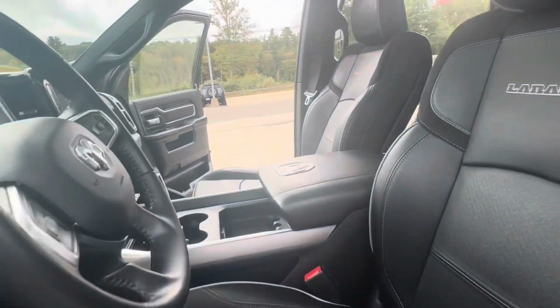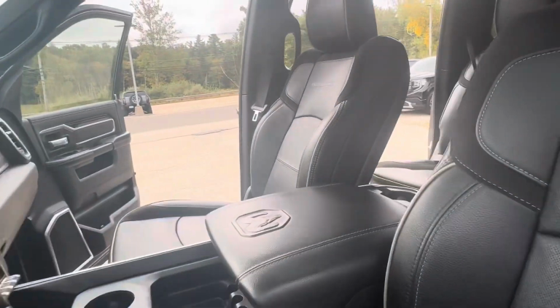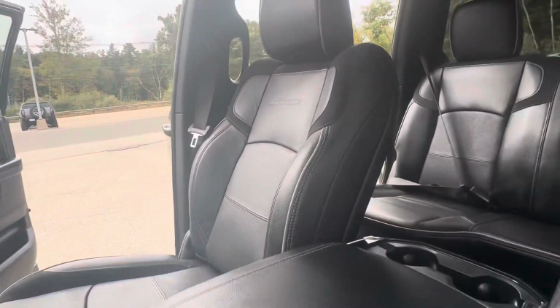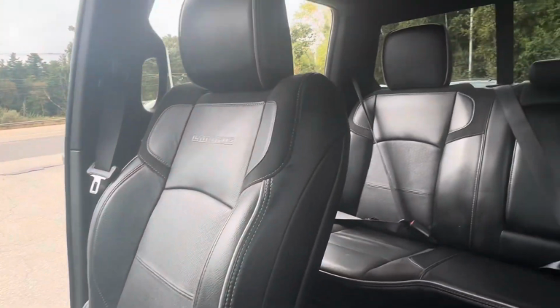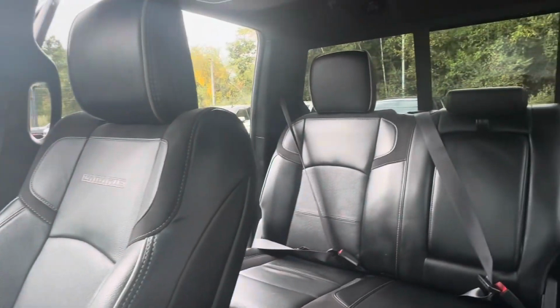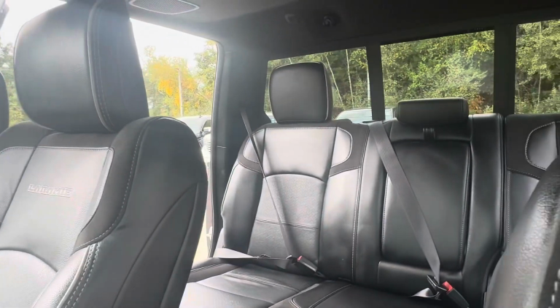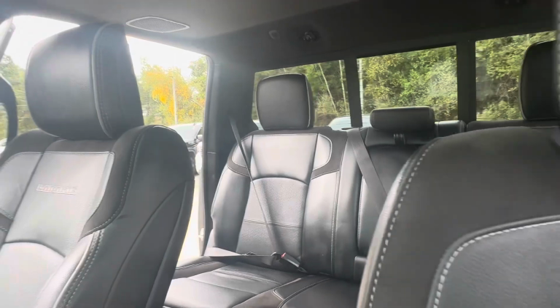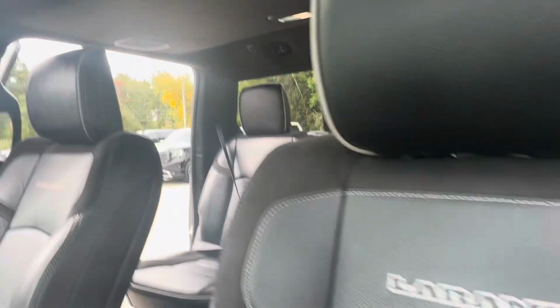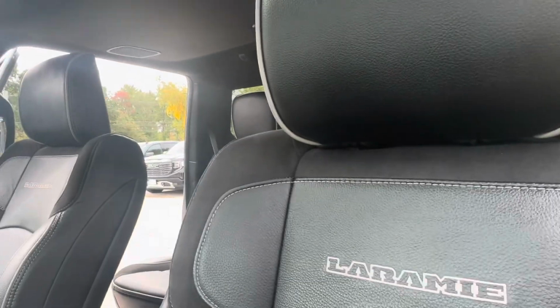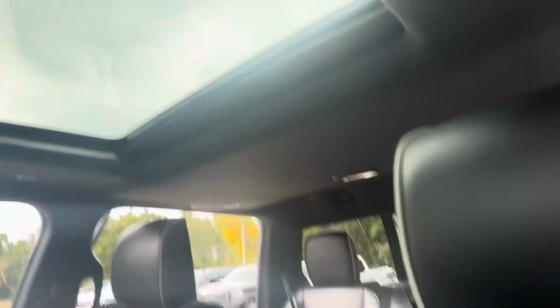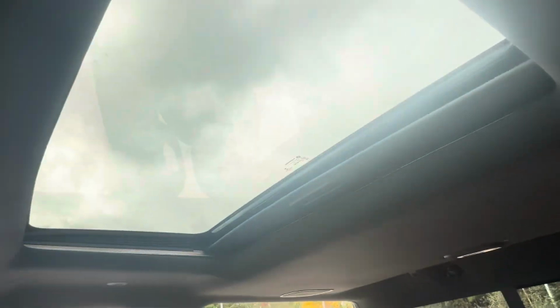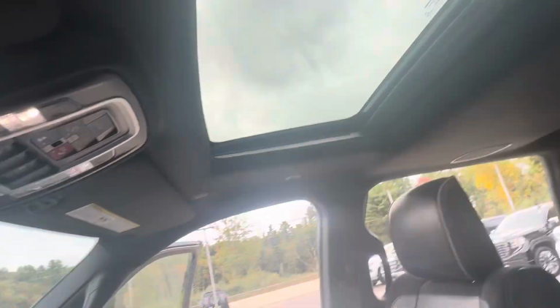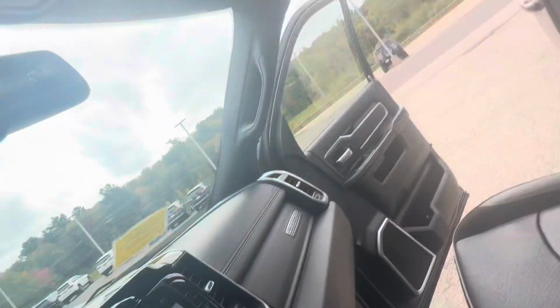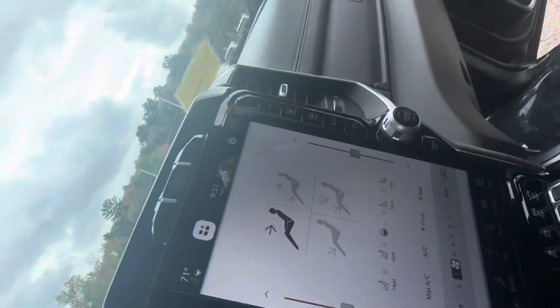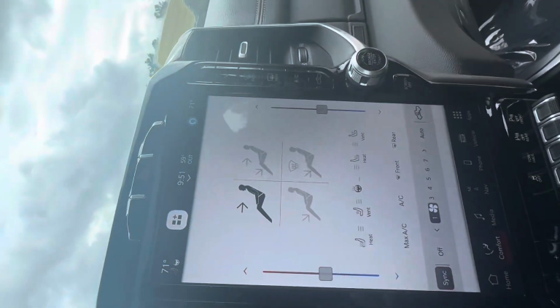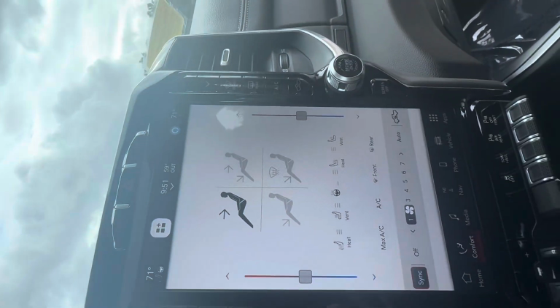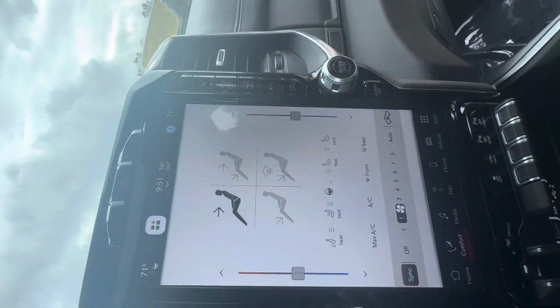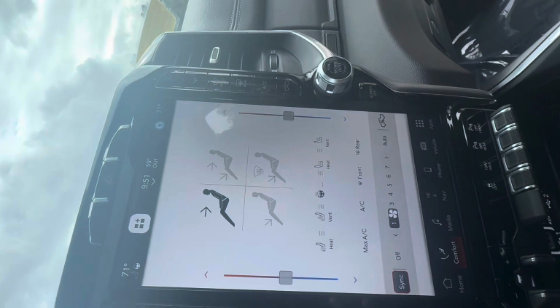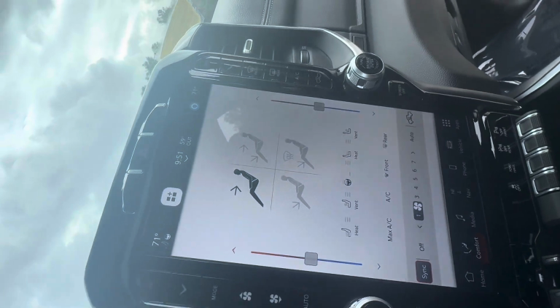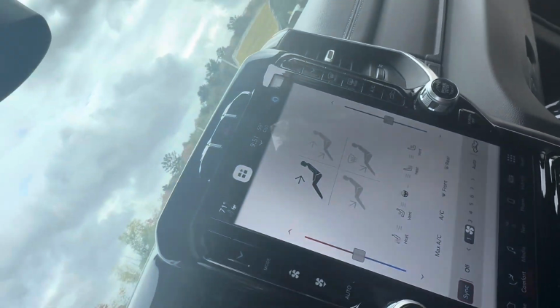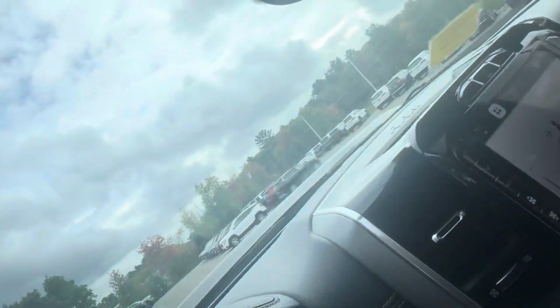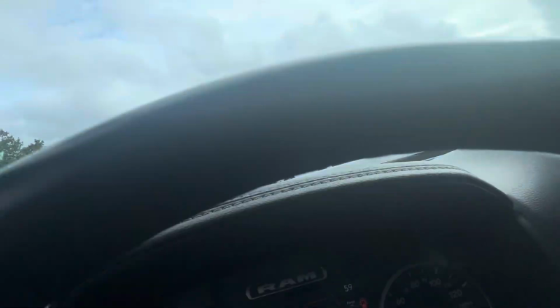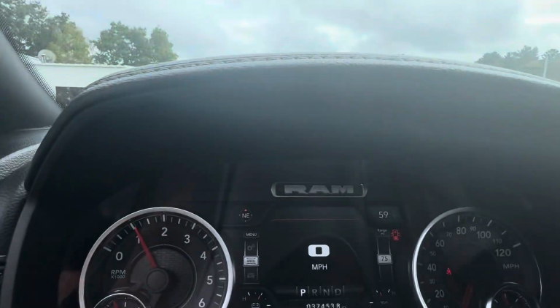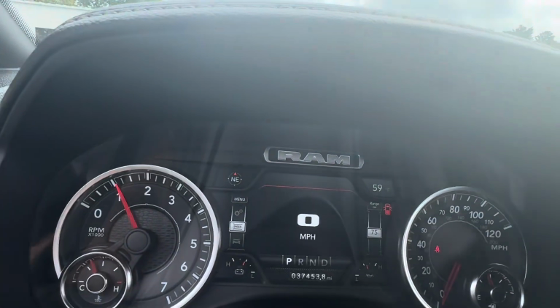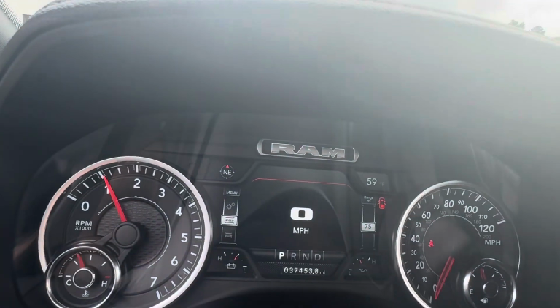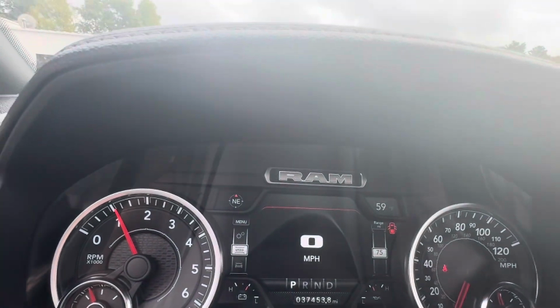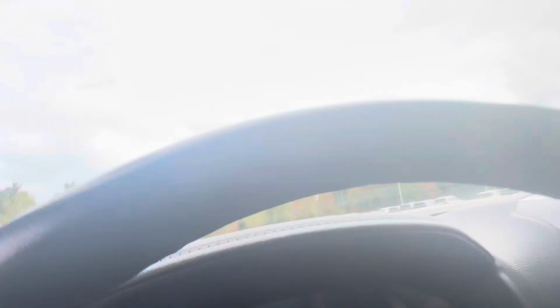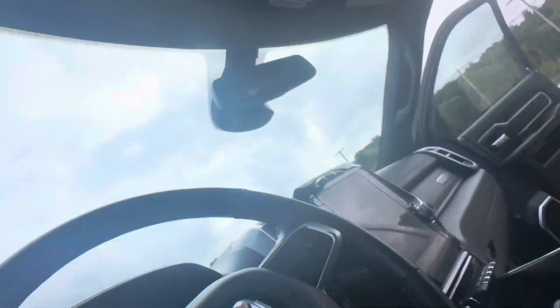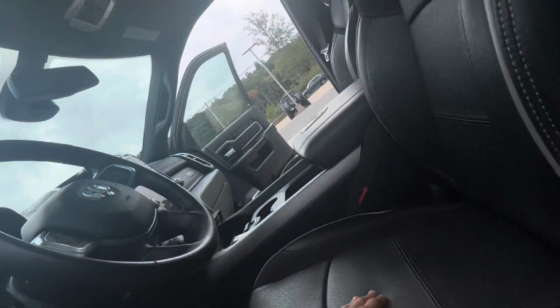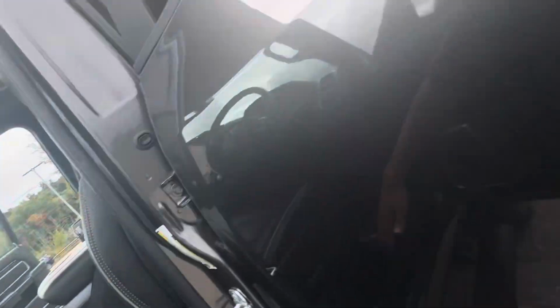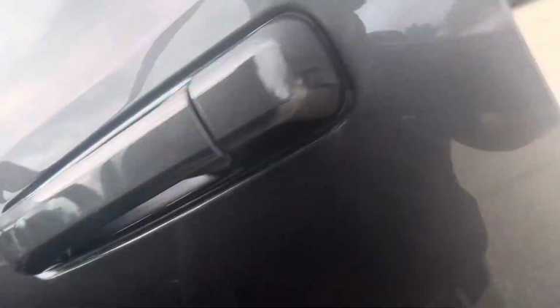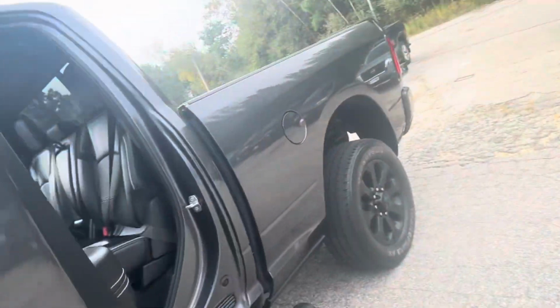Making our way to the interior, you do have full leather seats, Laramie embroidered, does have the sunroof, features the 12-inch display, heated and ventilated seats, and a heated wheel up front. There's your instrument cluster — just a little over 37,000 miles on it.